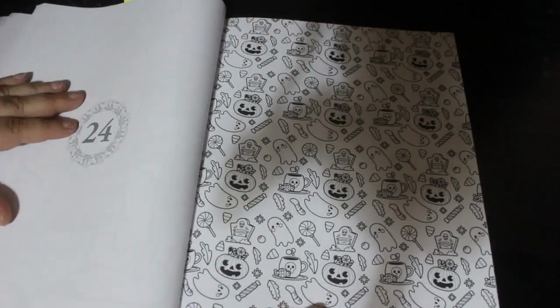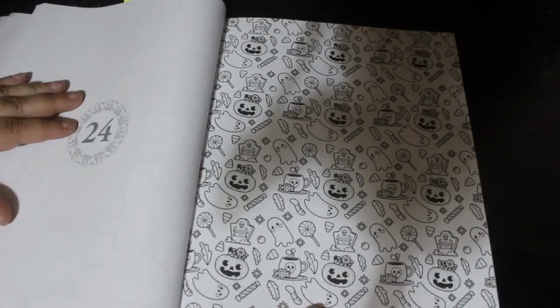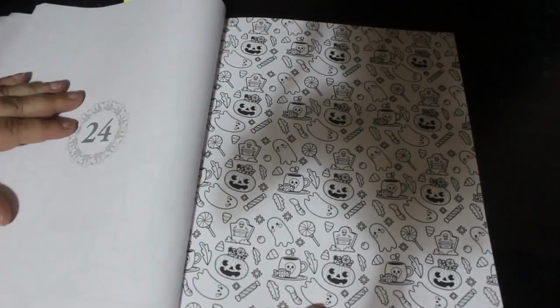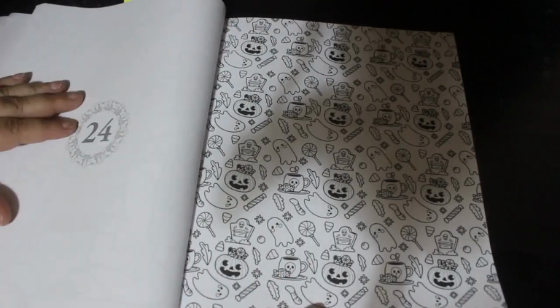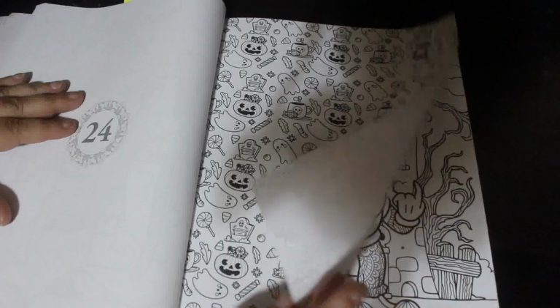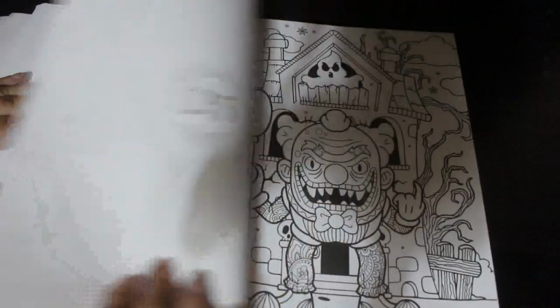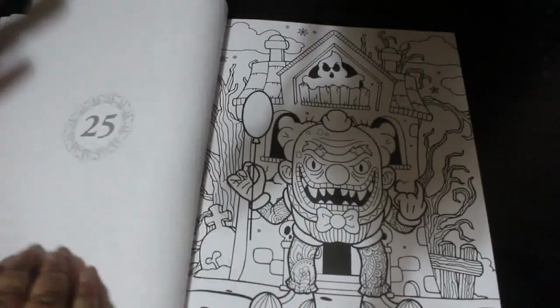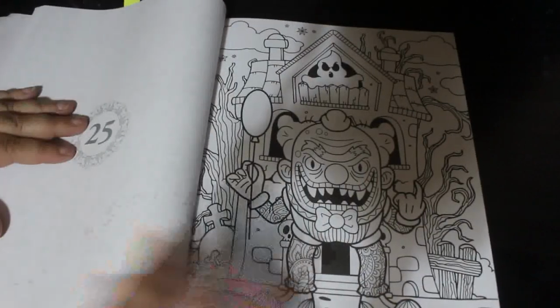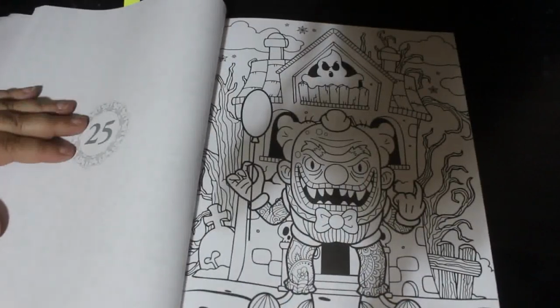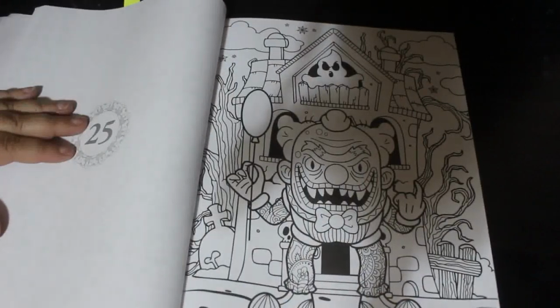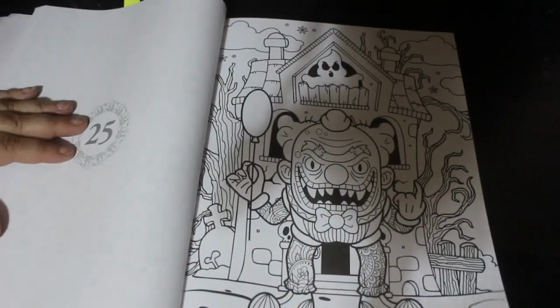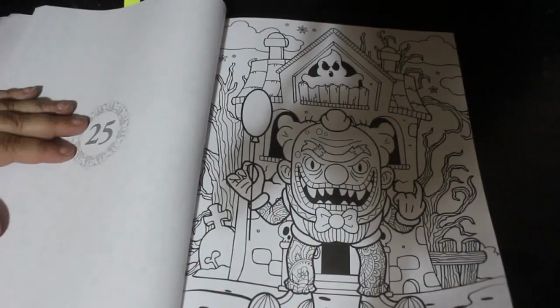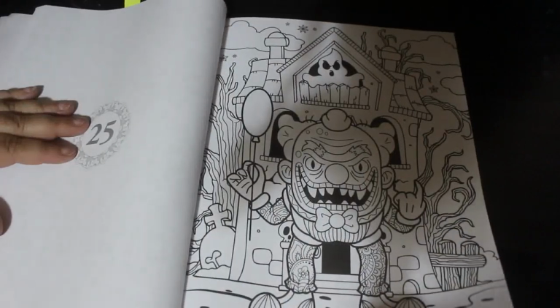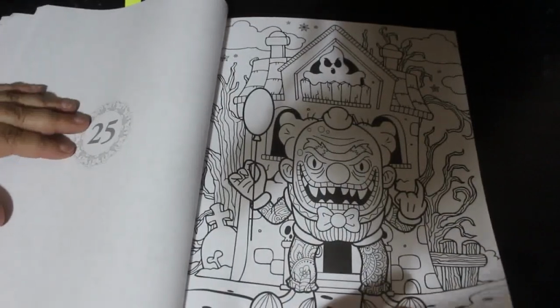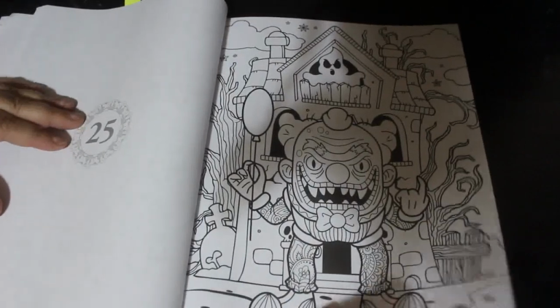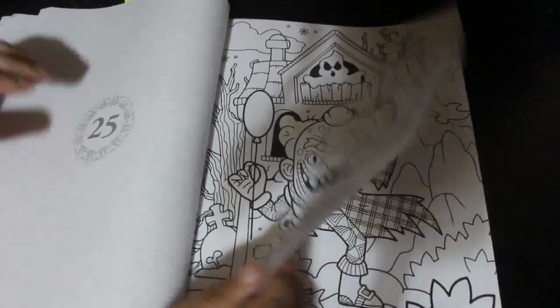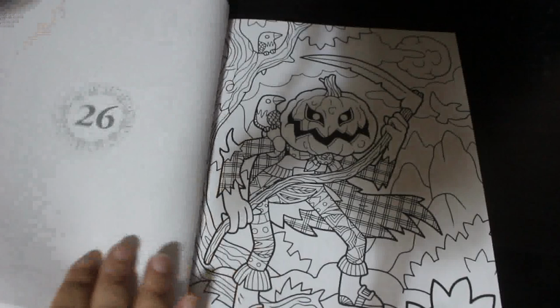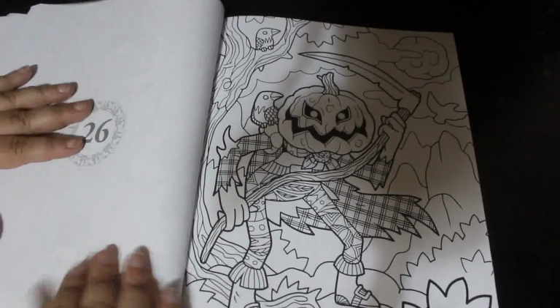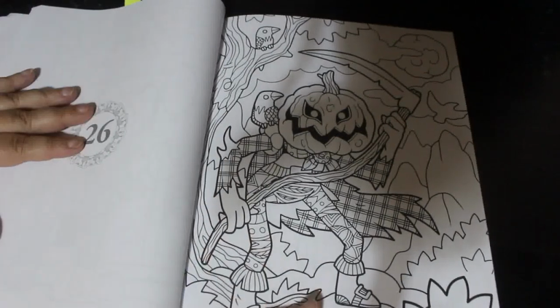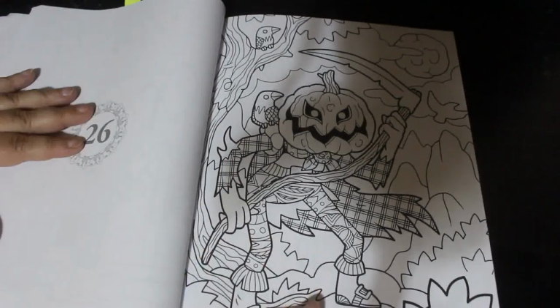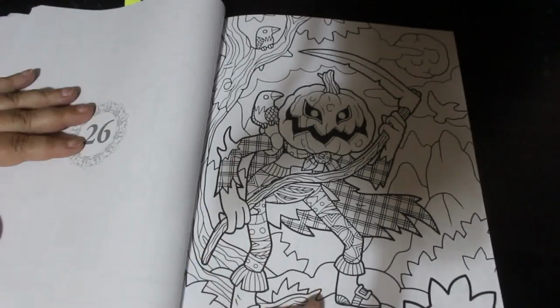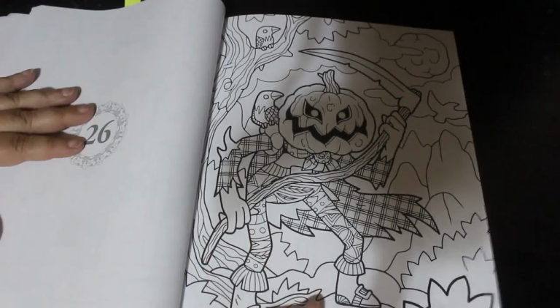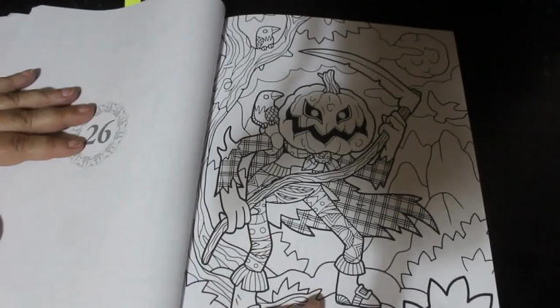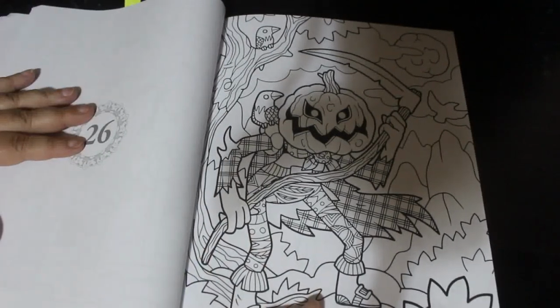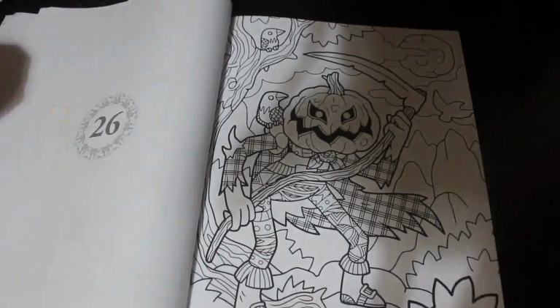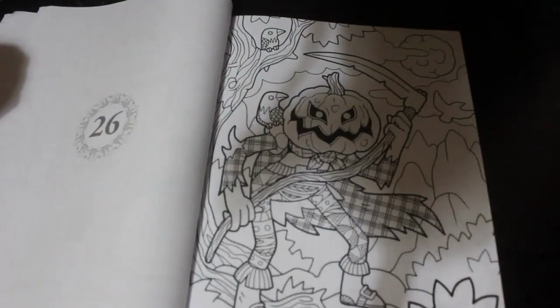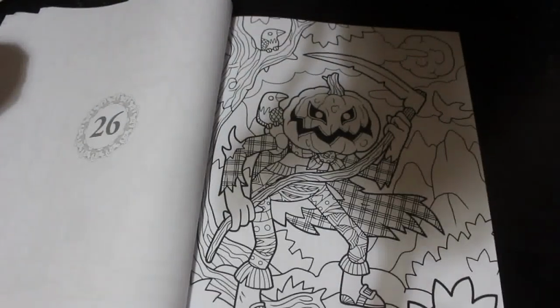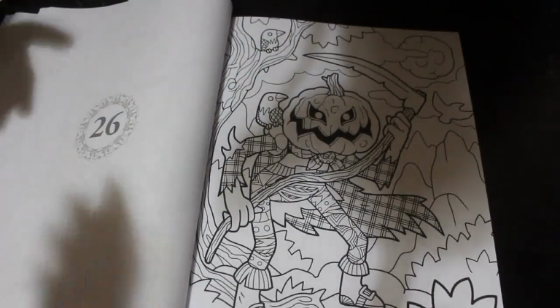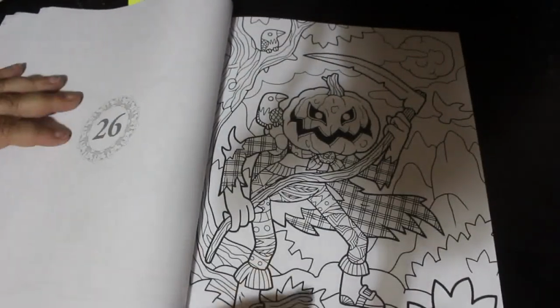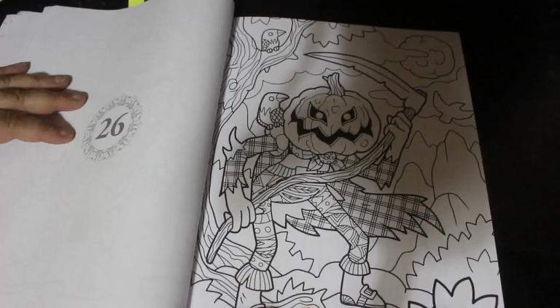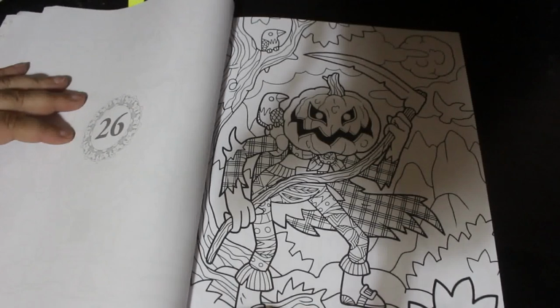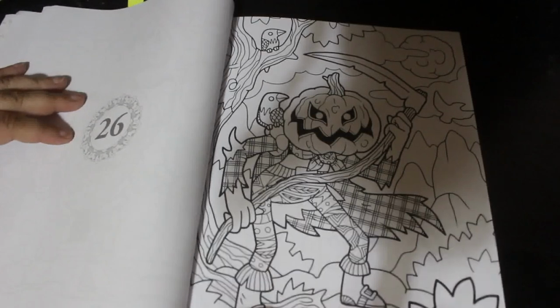There are quite a lot of these wallpaper-style pages, which are not the best, but they're all right if you fancy just colouring a little bit rather than a full picture. You can just colour all the pumpkins in, I guess.